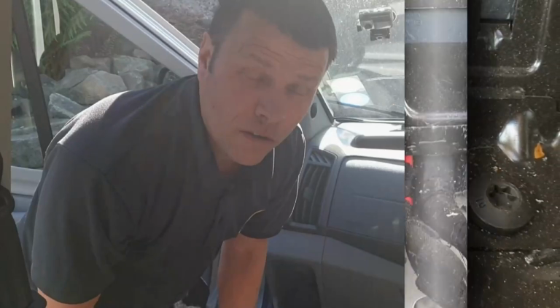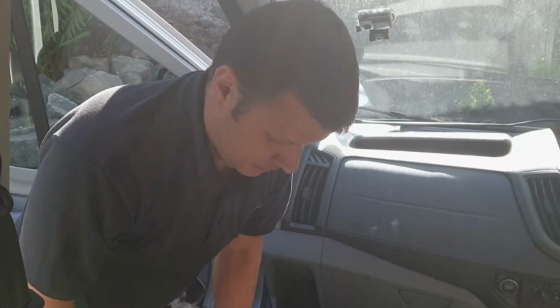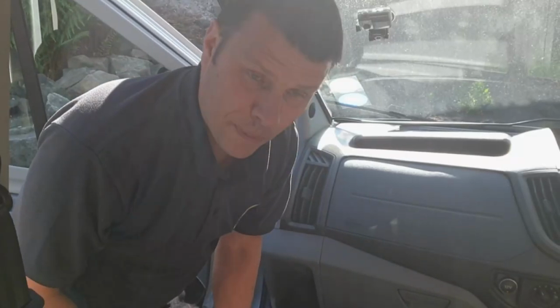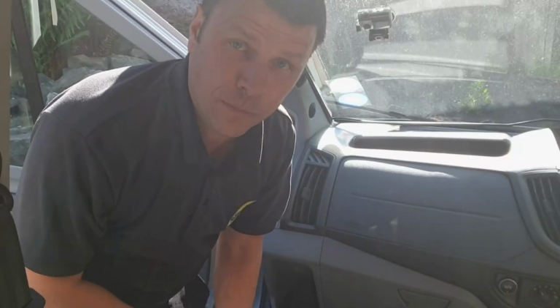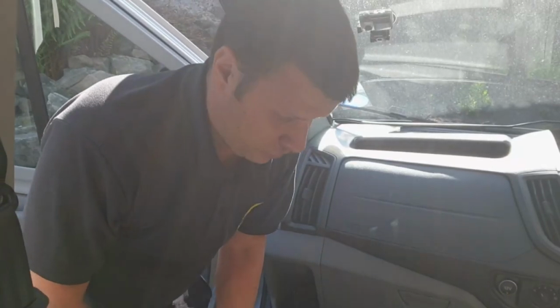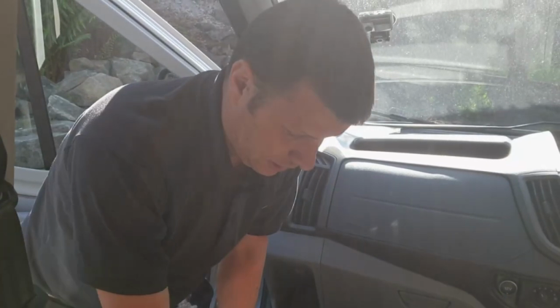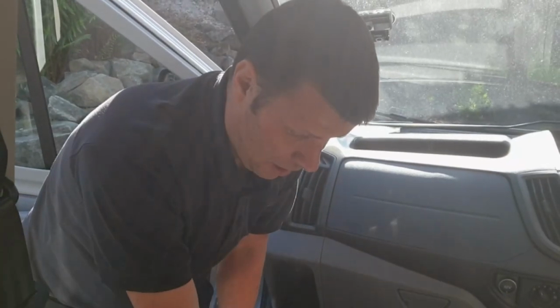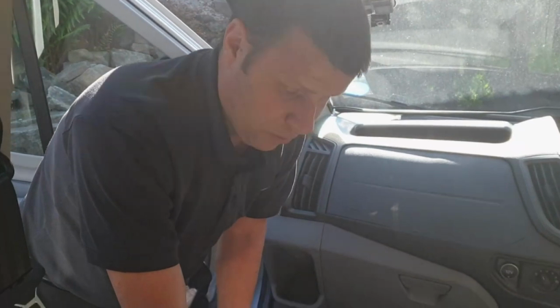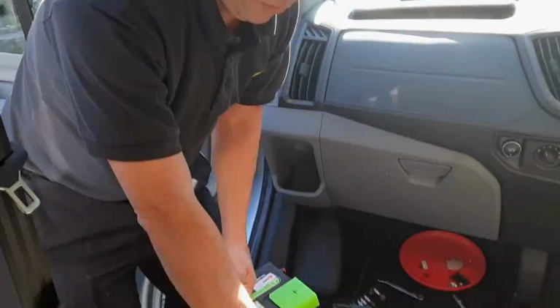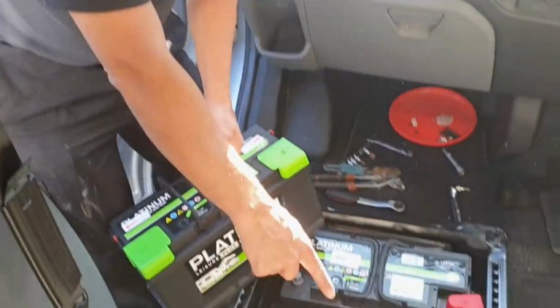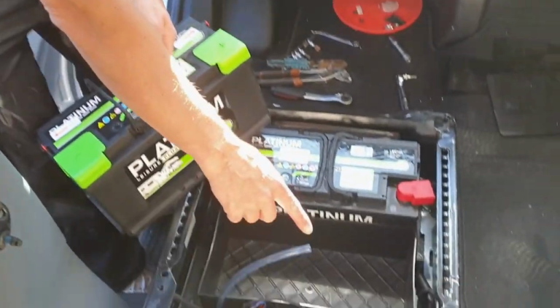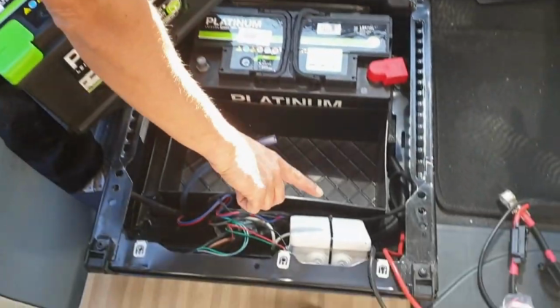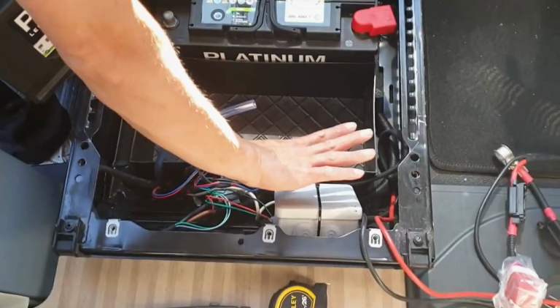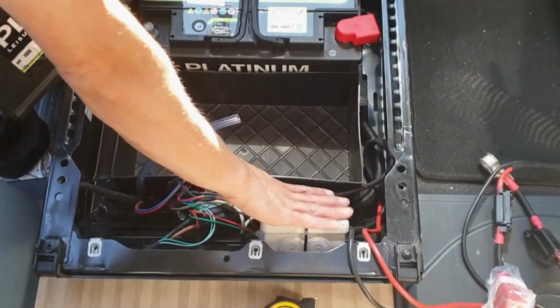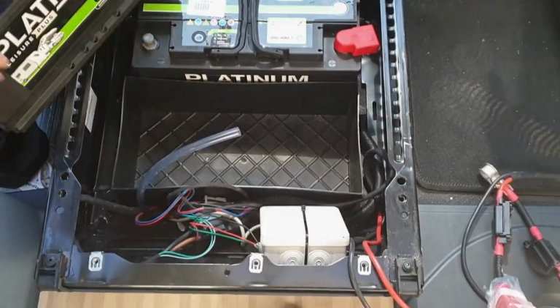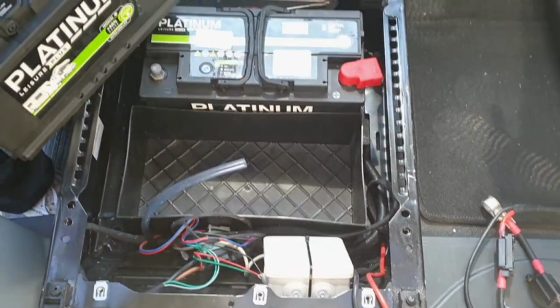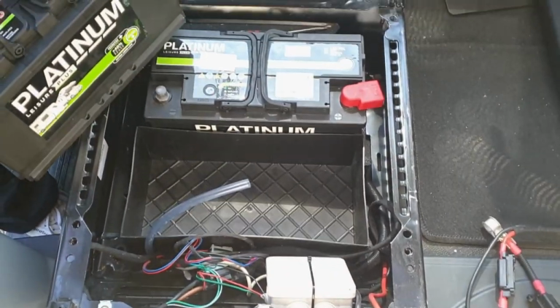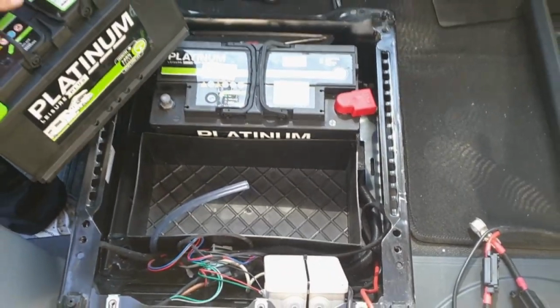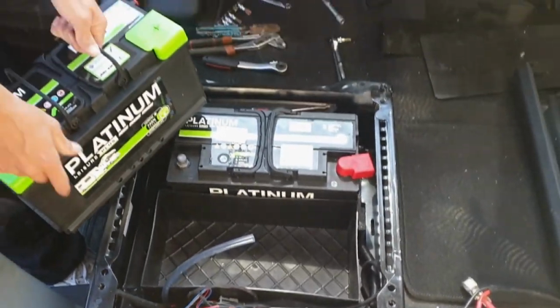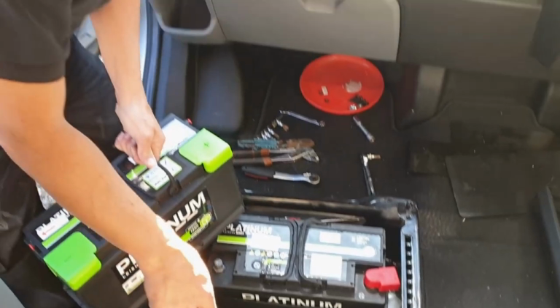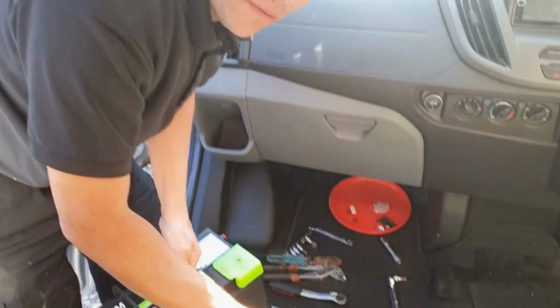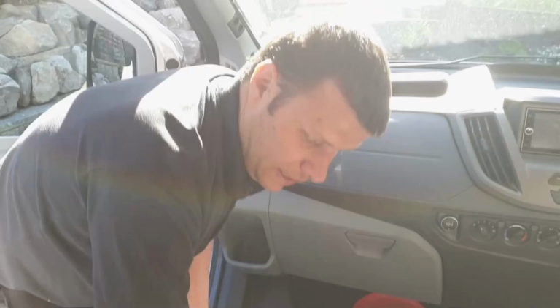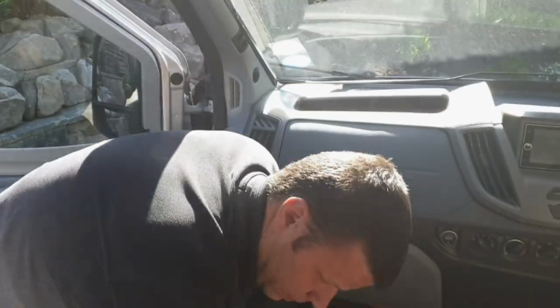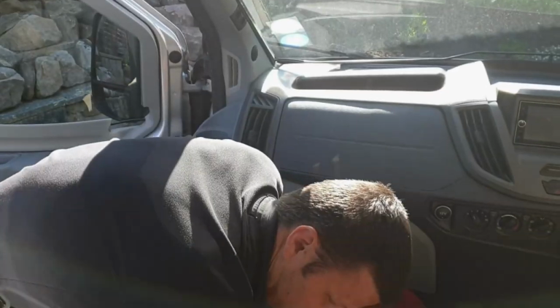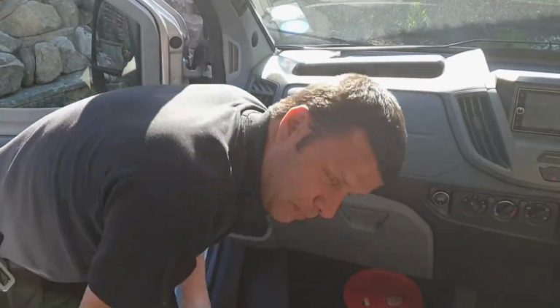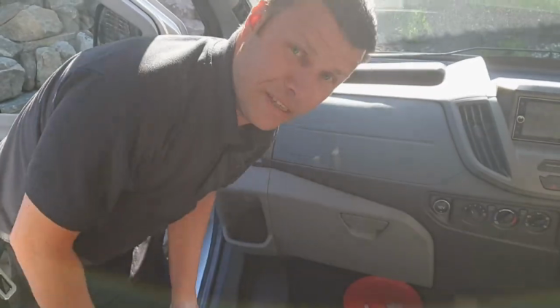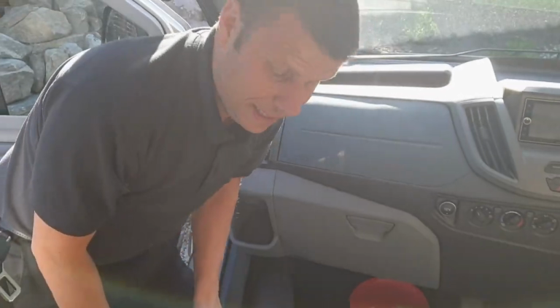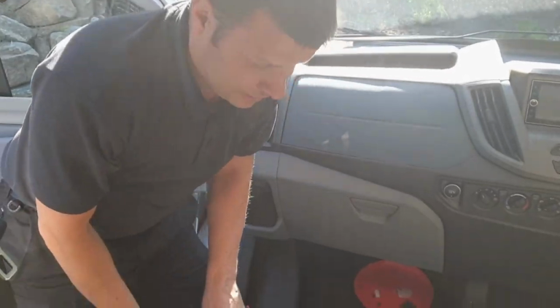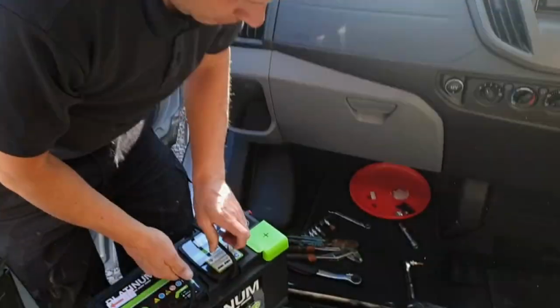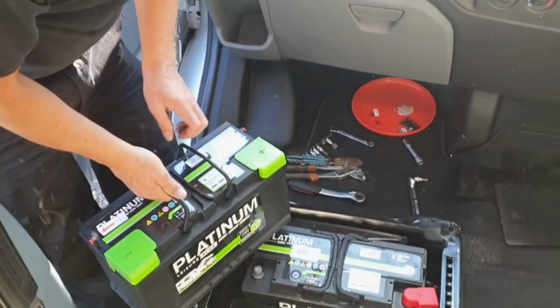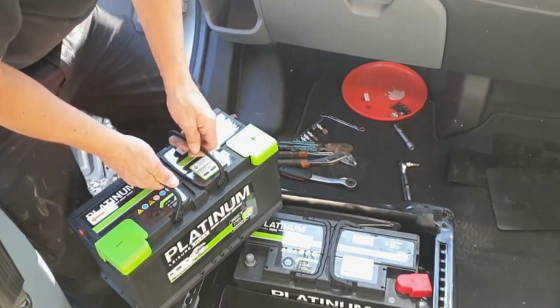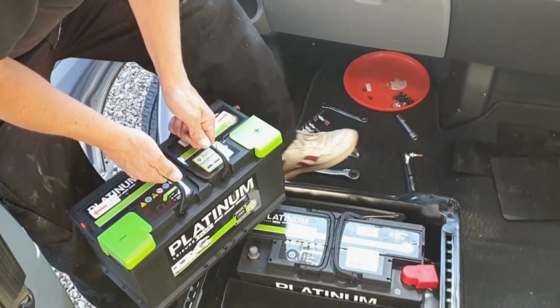Right, so now we're about ready to put the battery in. The junction box here — we've just cable tied it on so we're not drilling through, because behind it is just the plastic of the seat. Right, let's drop this in place then.